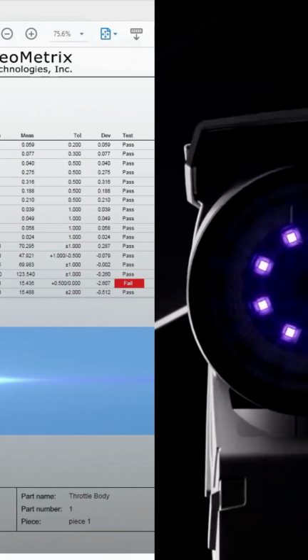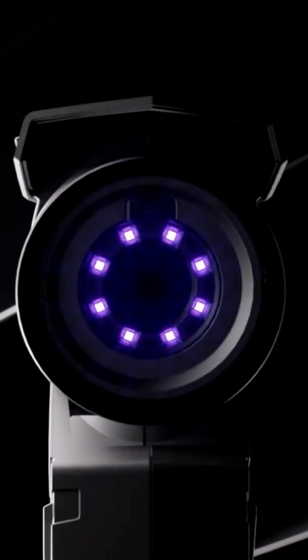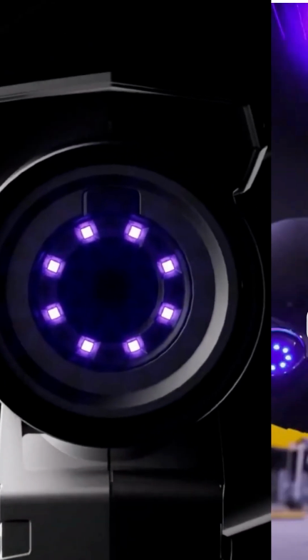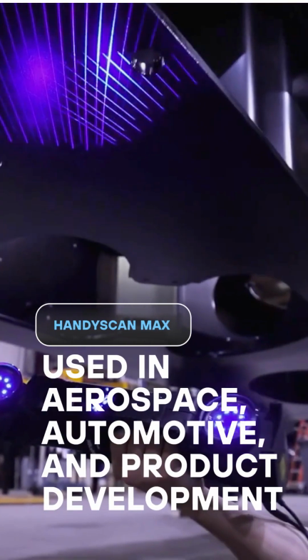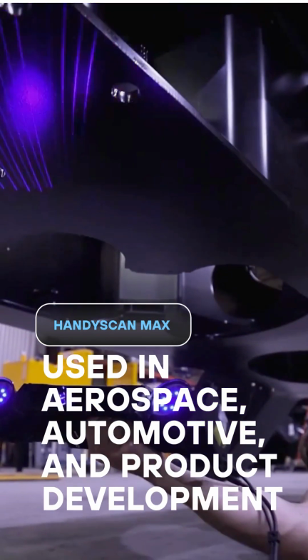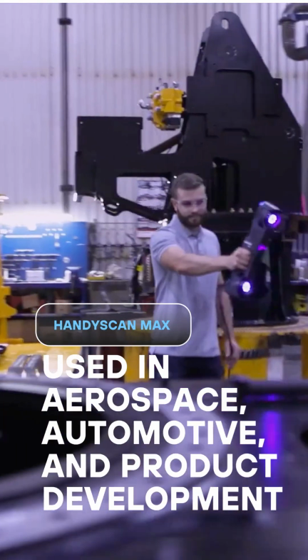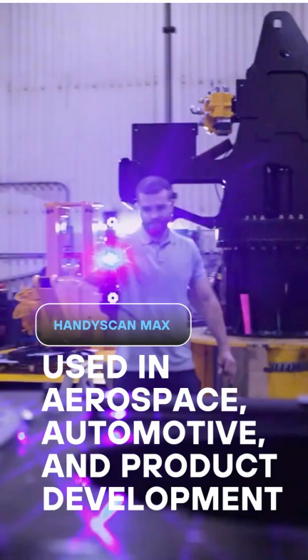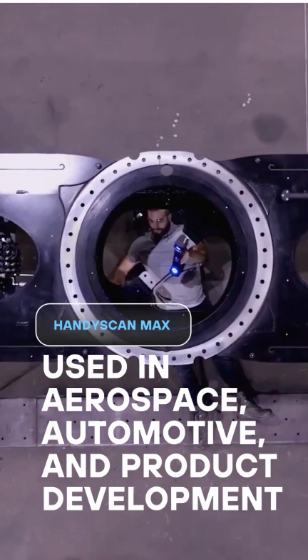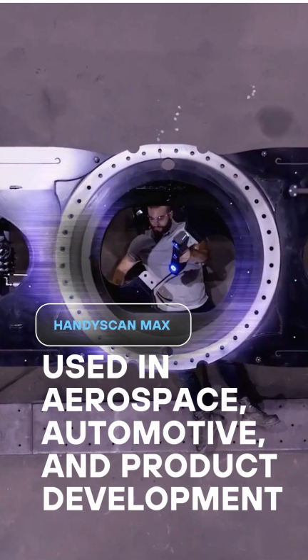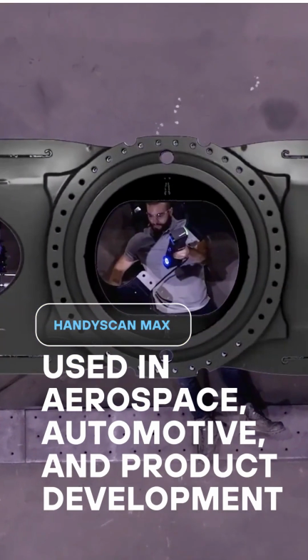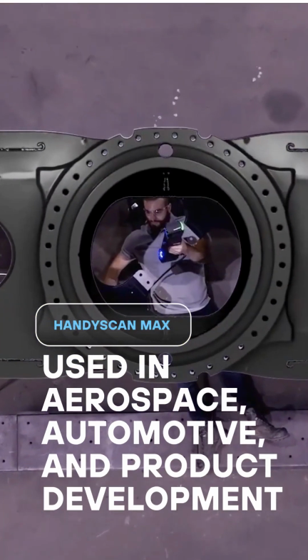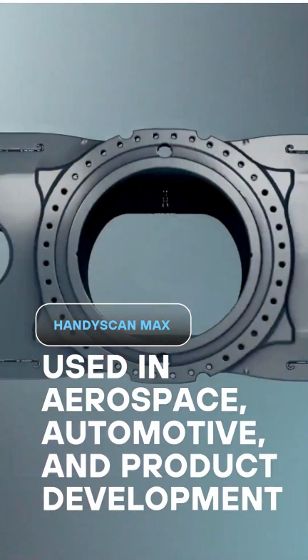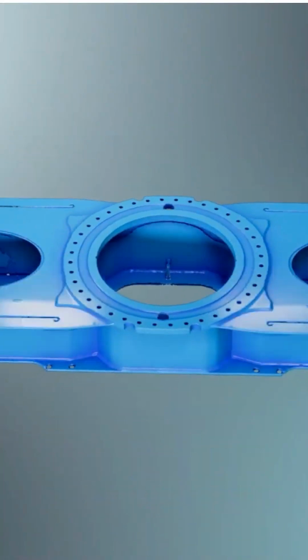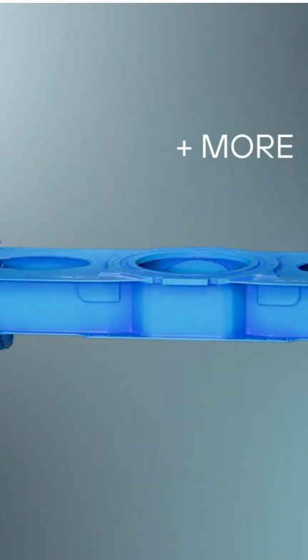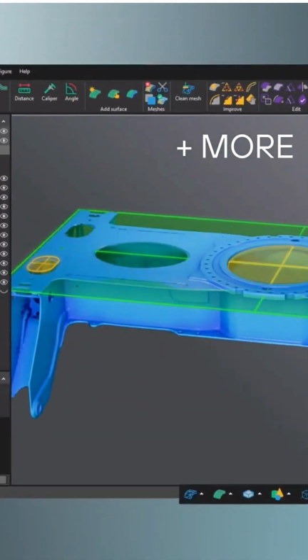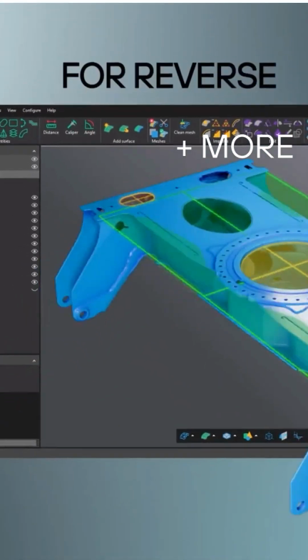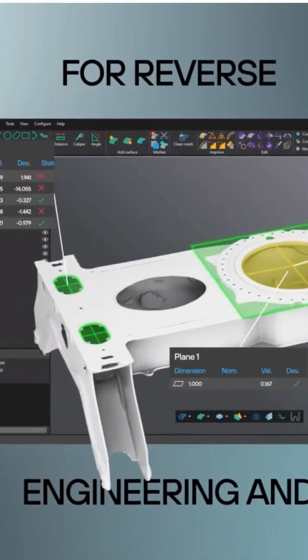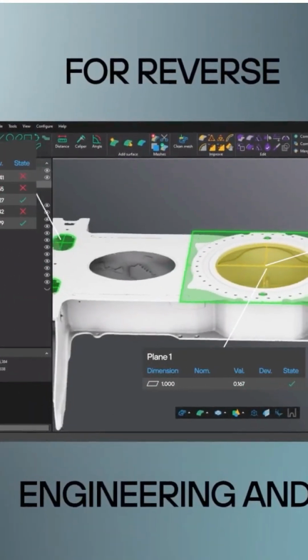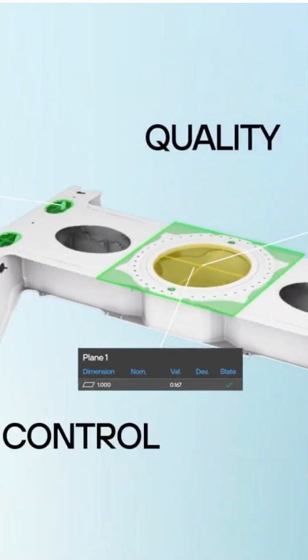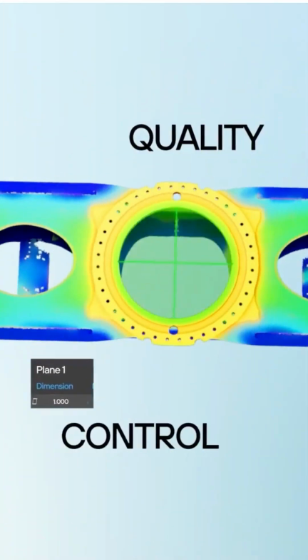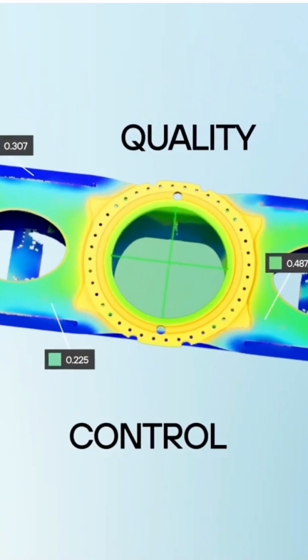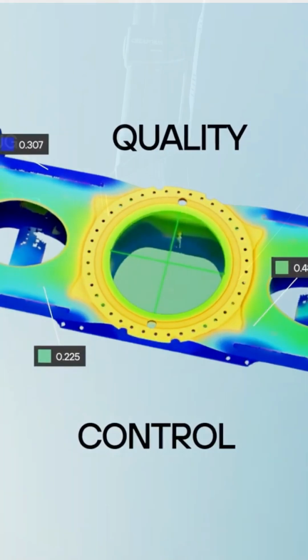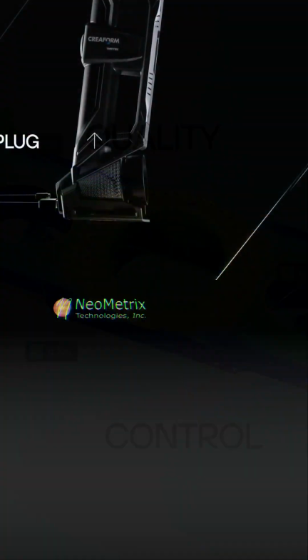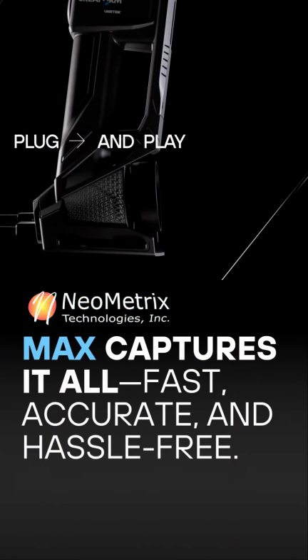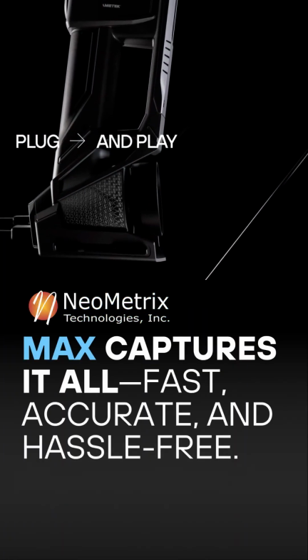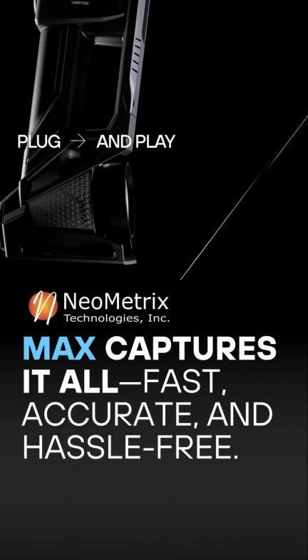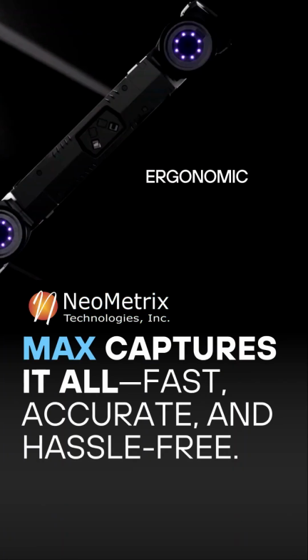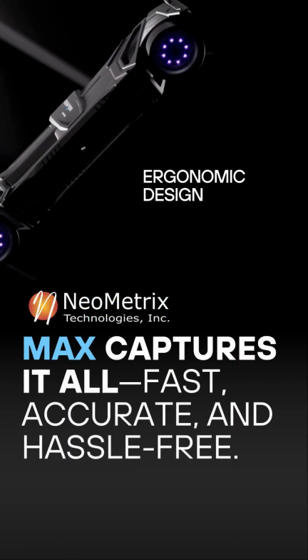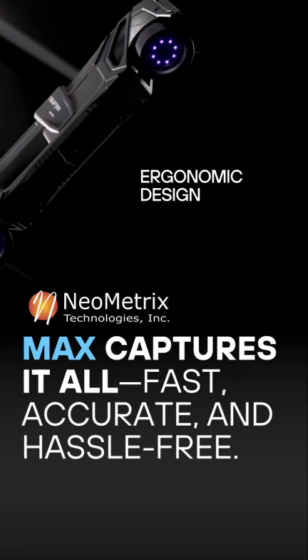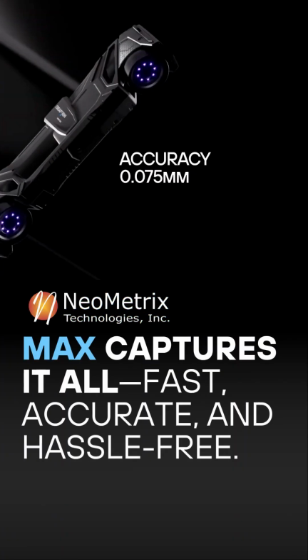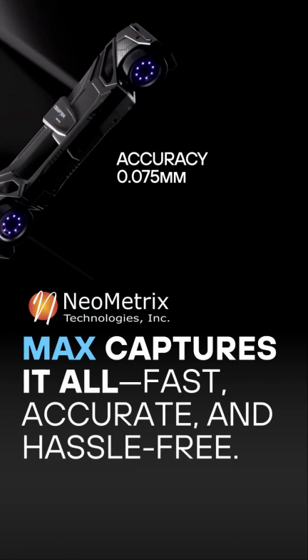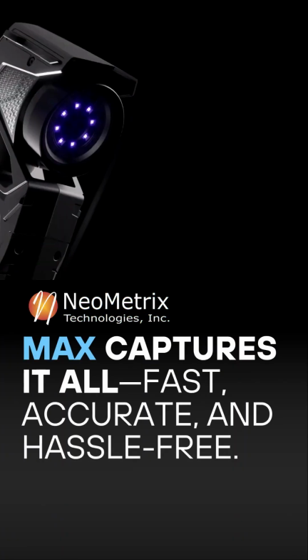Go big with the HandyScan Max. Made for larger parts and scanning areas, used across aerospace, automotive, product development, and more — for reverse engineering and quality control. The Max 3D scanner captures it all: fast, accurate, and hassle-free.